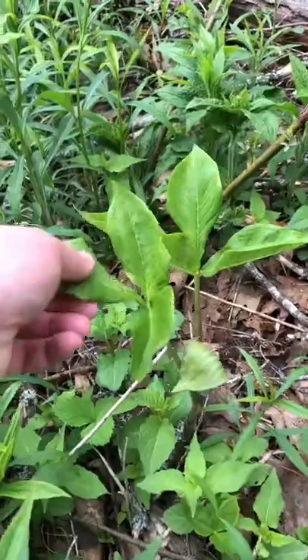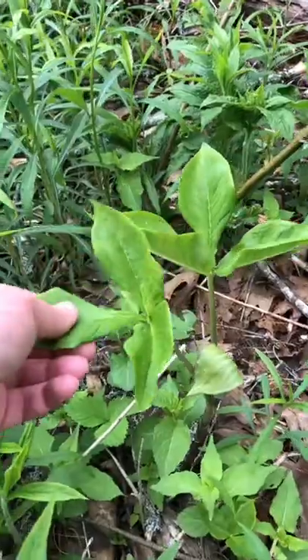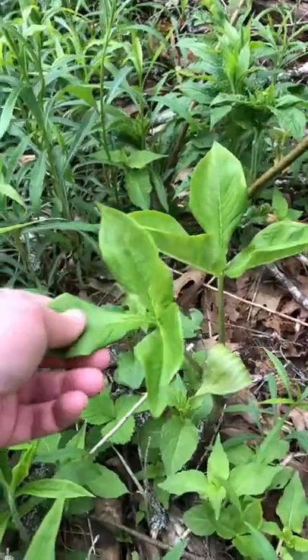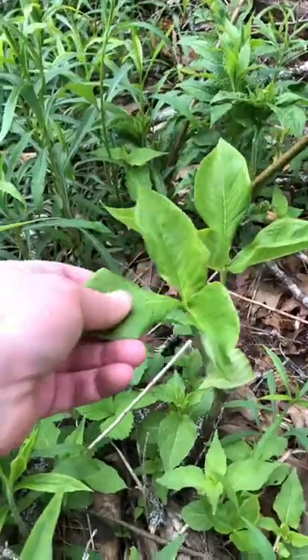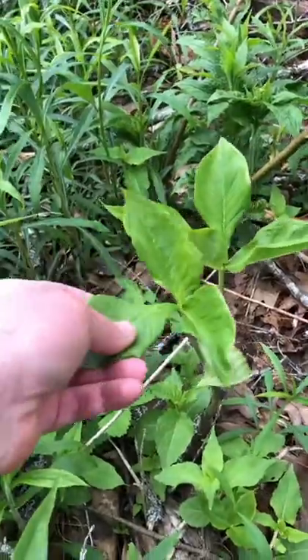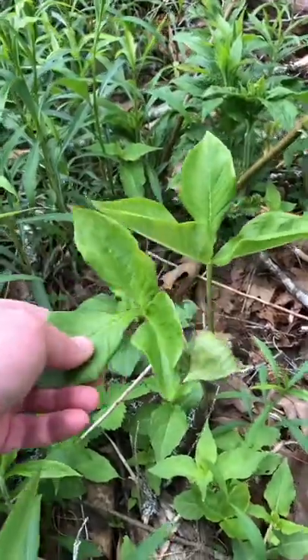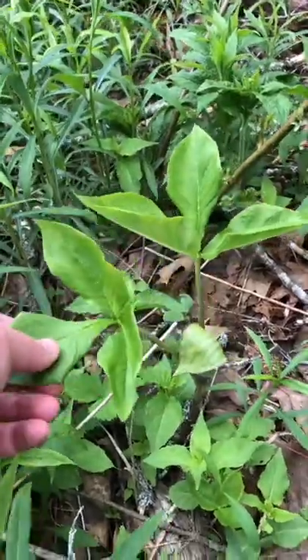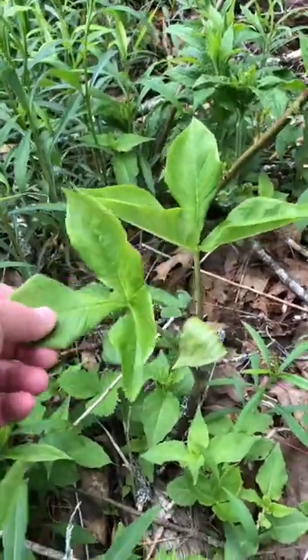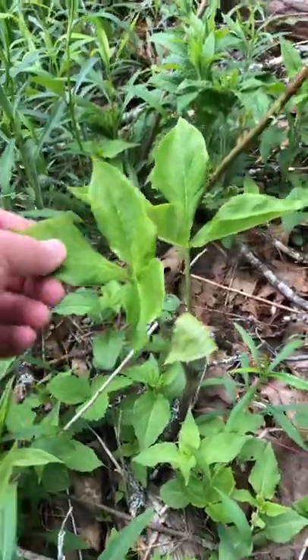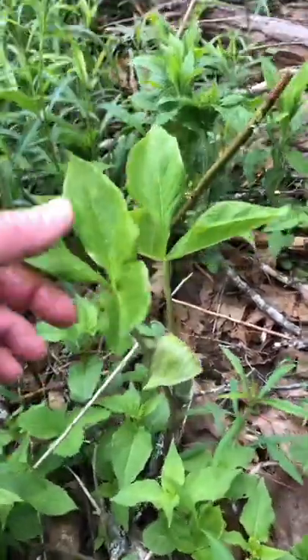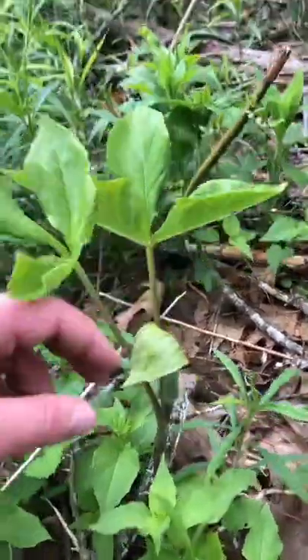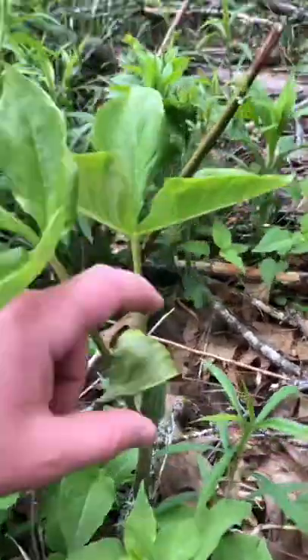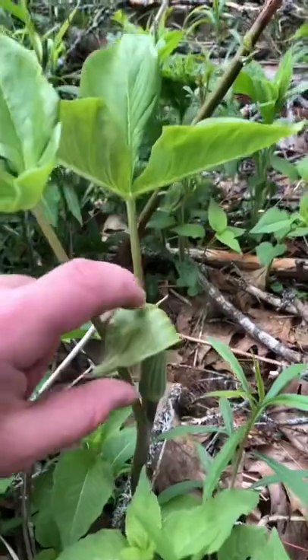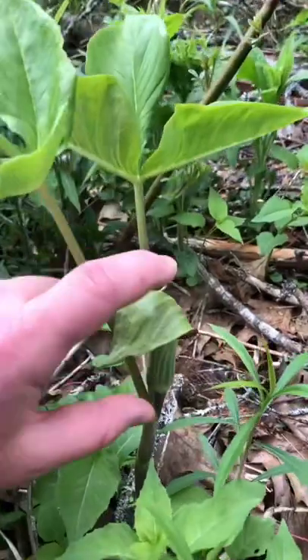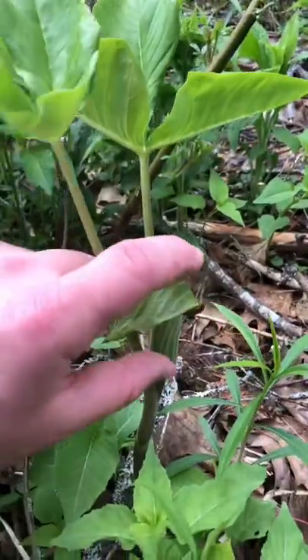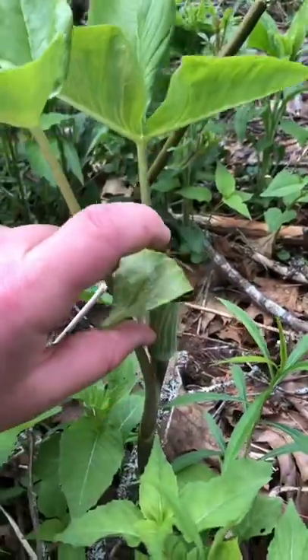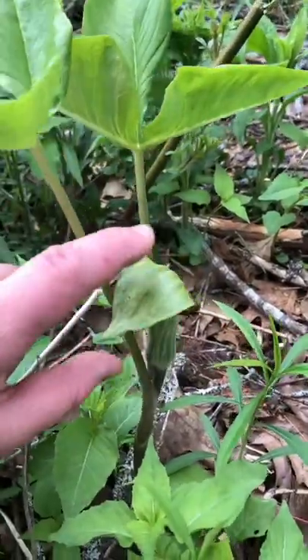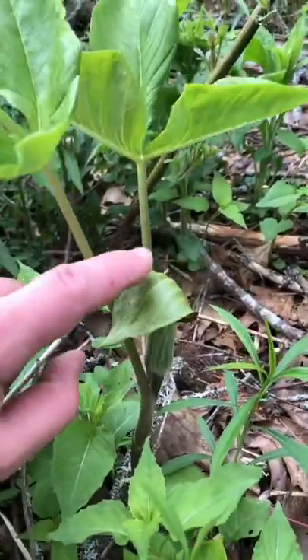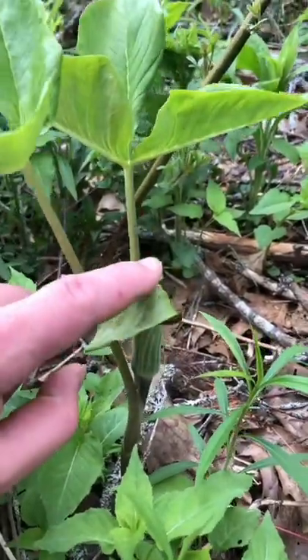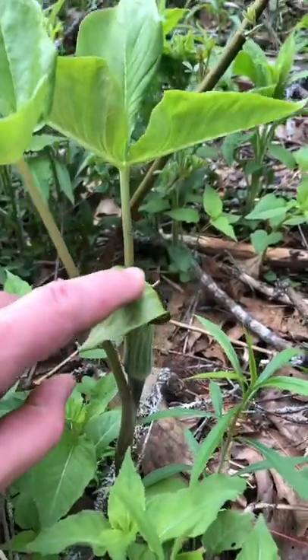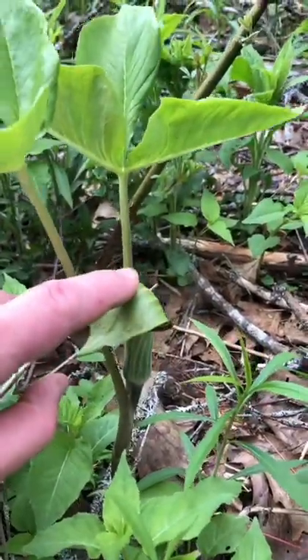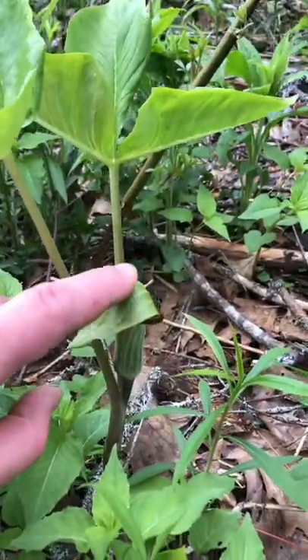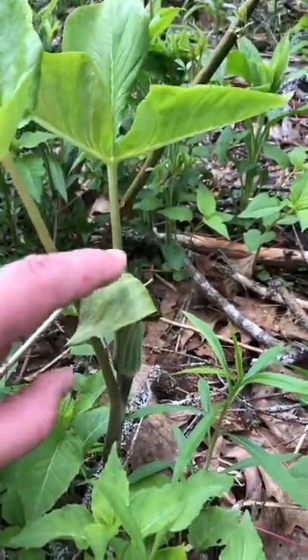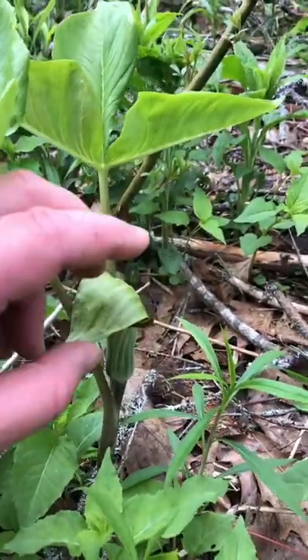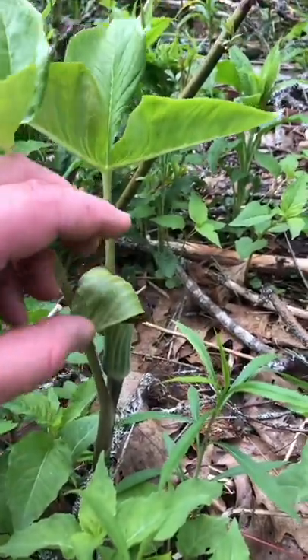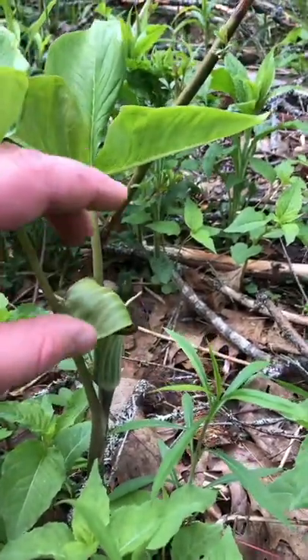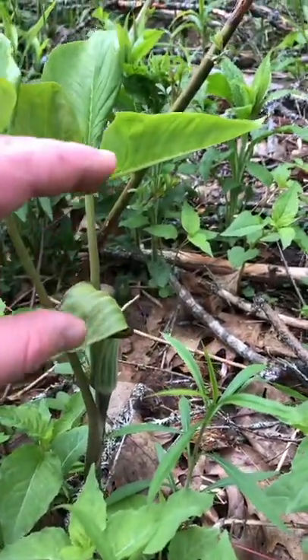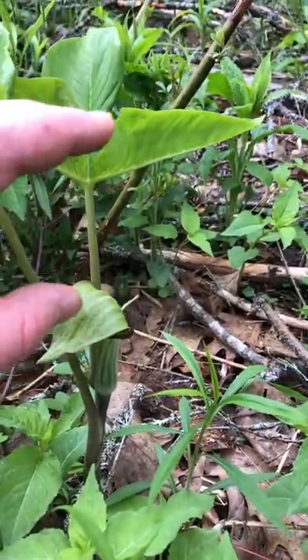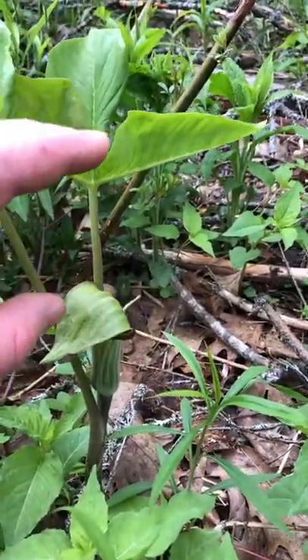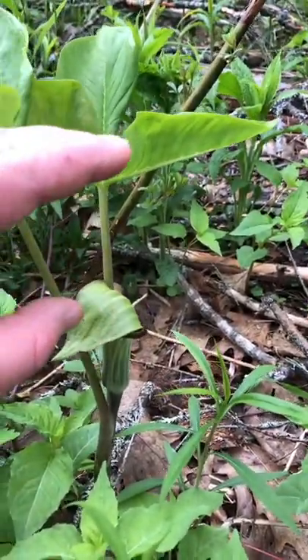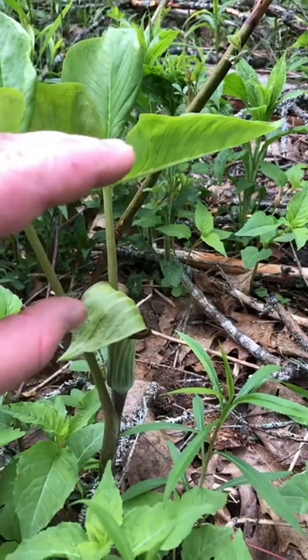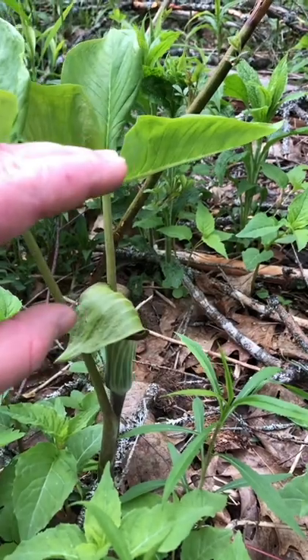As of right now, this is about half the size that it's going to be. So this flower right here is going to be about twice the height.